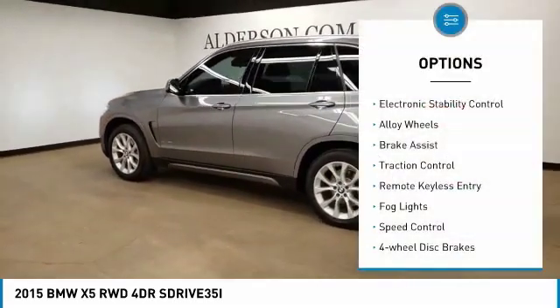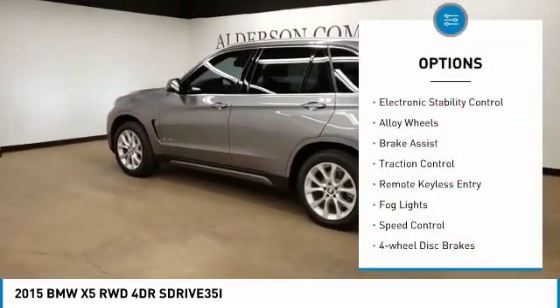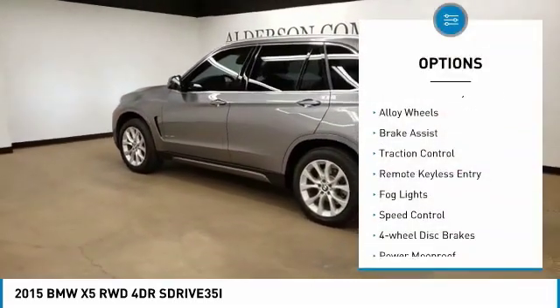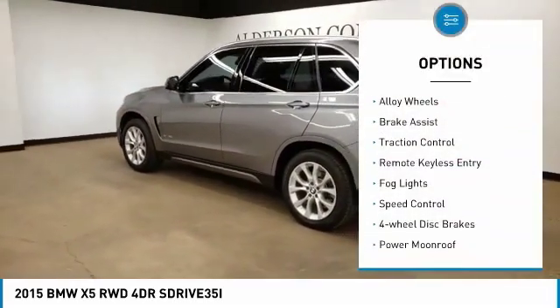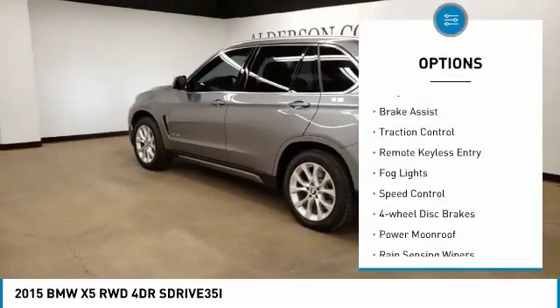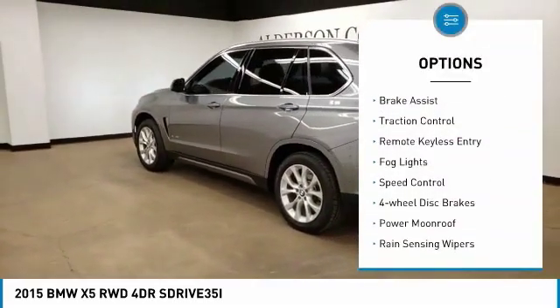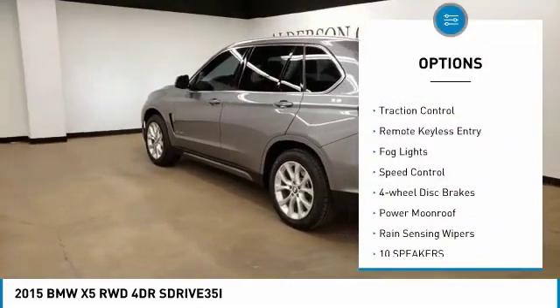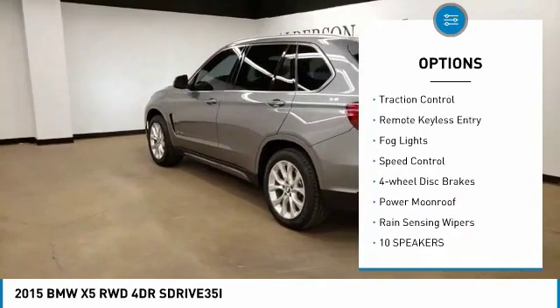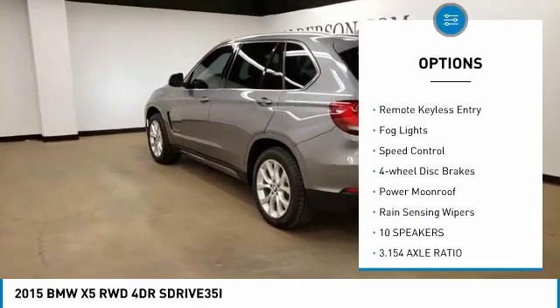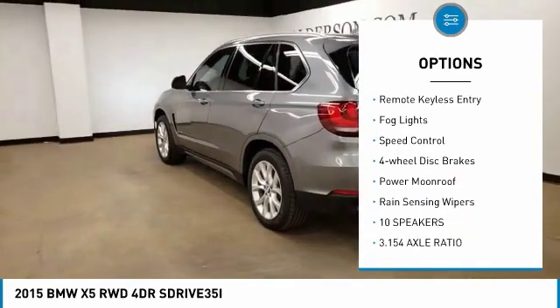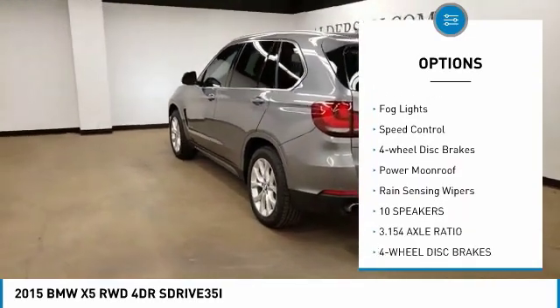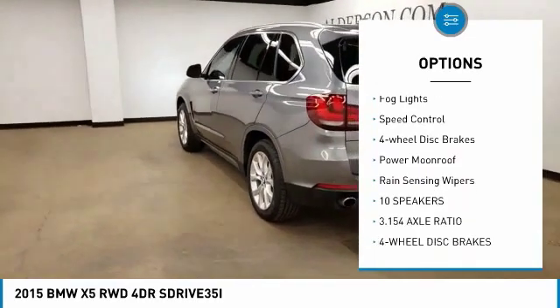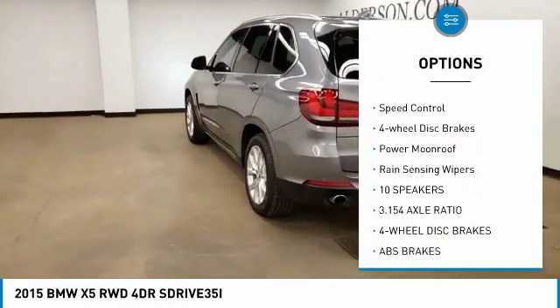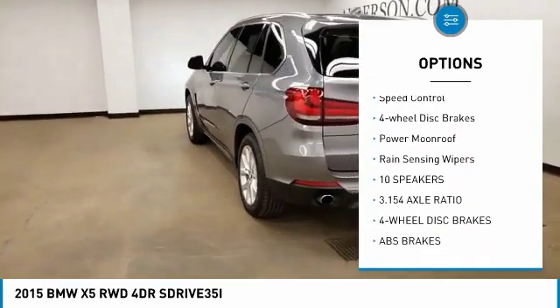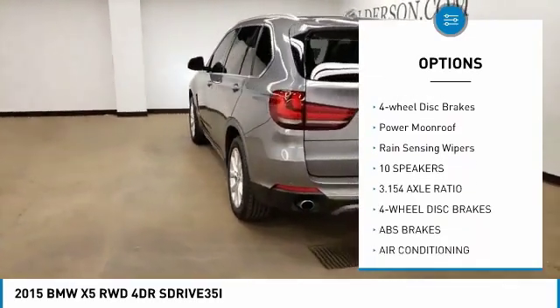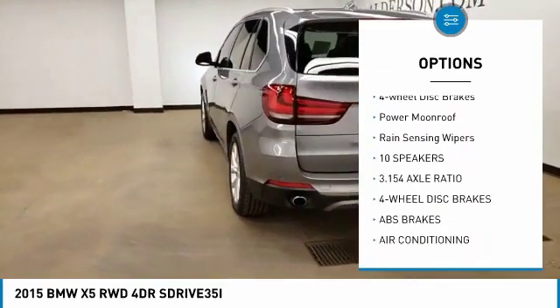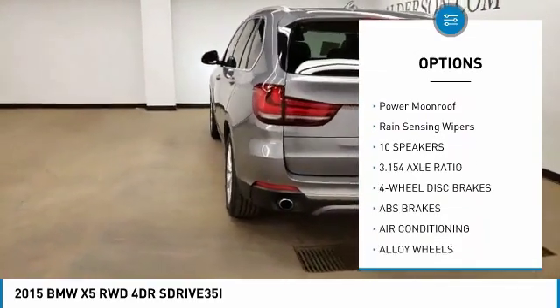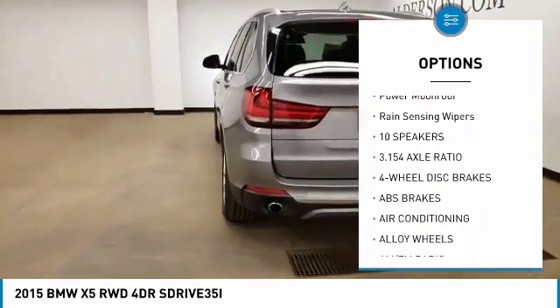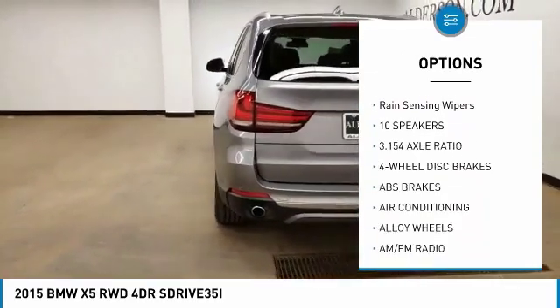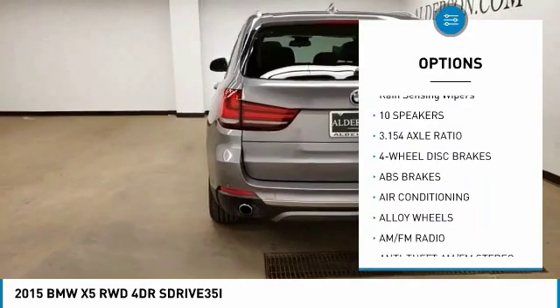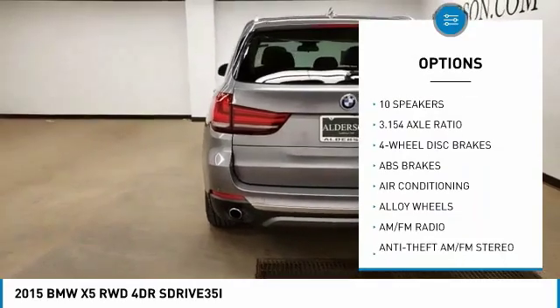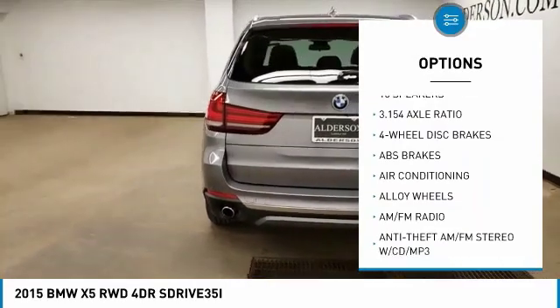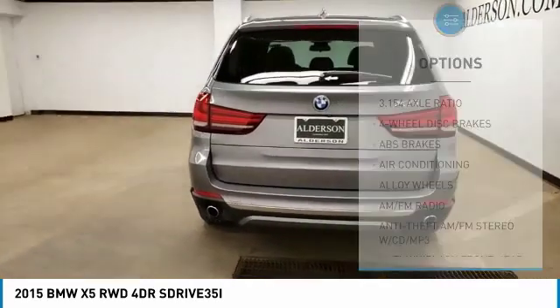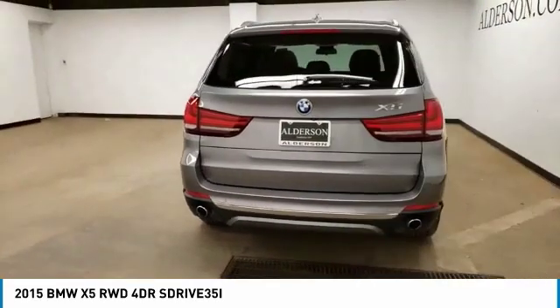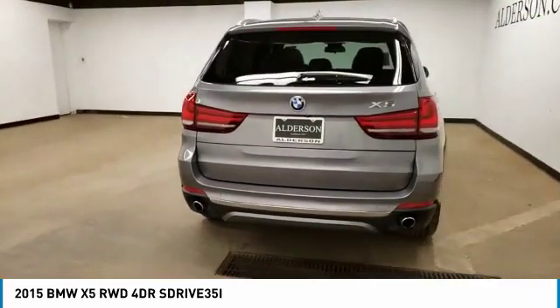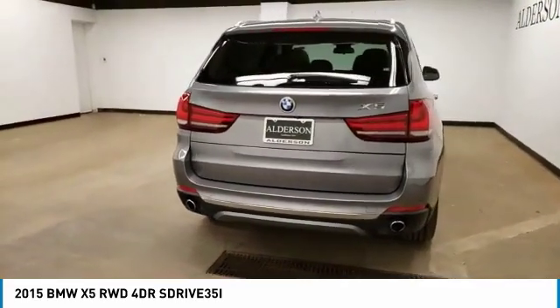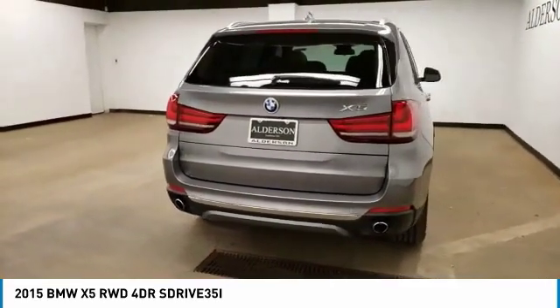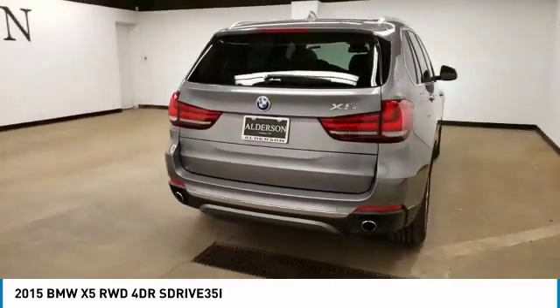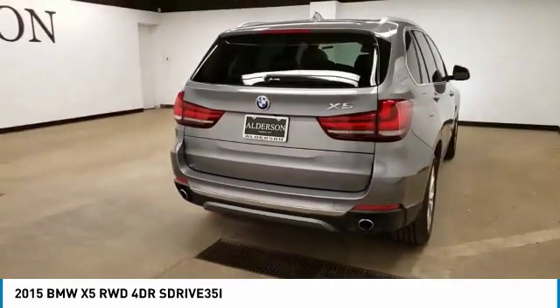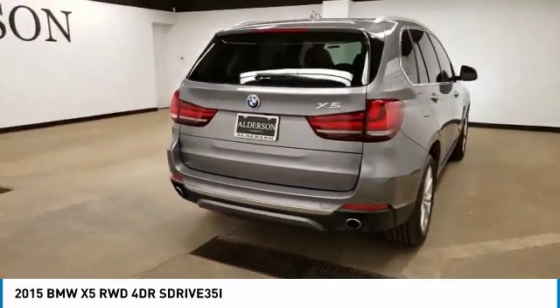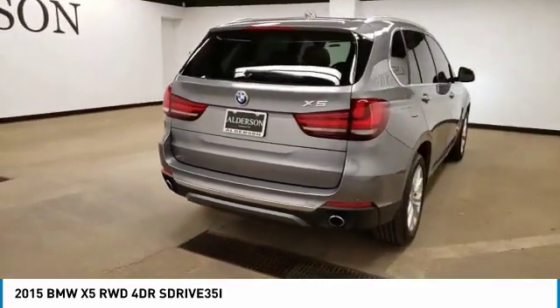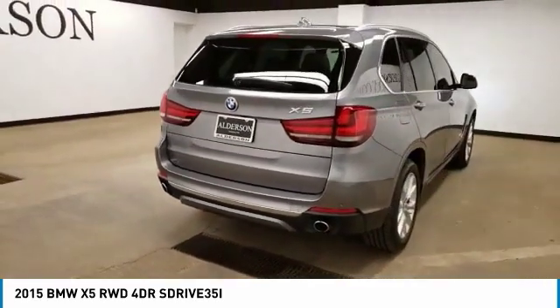Electronic stability control, alloy wheels, brake assist, traction control, remote keyless entry, fog lights, speed control, four-wheel disc brakes, power moonroof, and rain-sensing wipers.